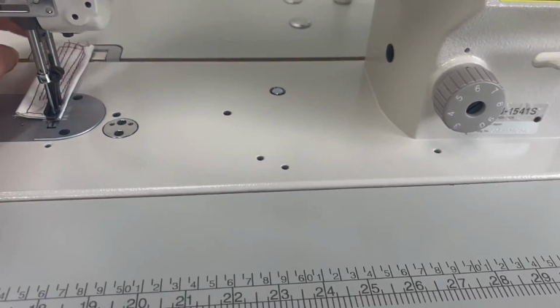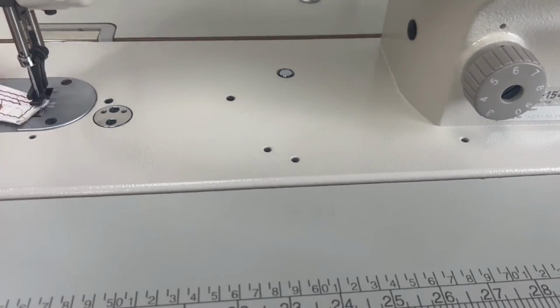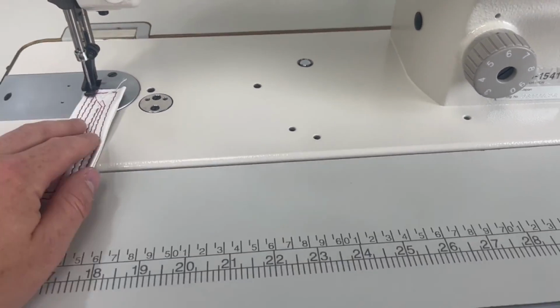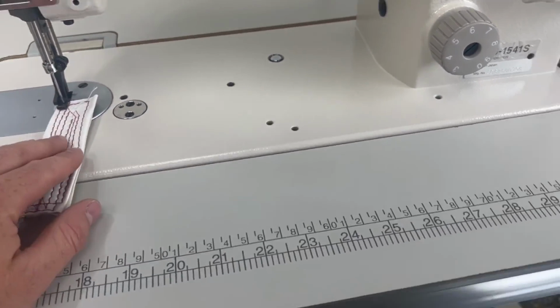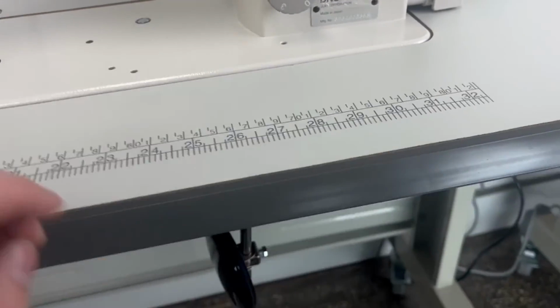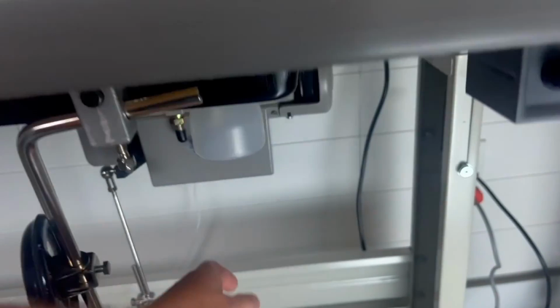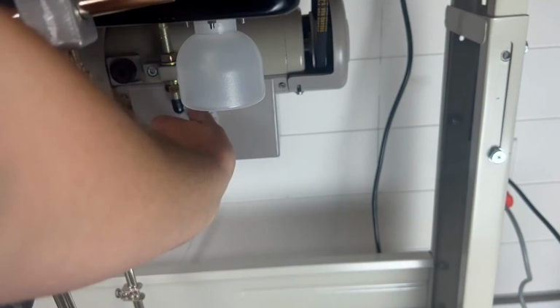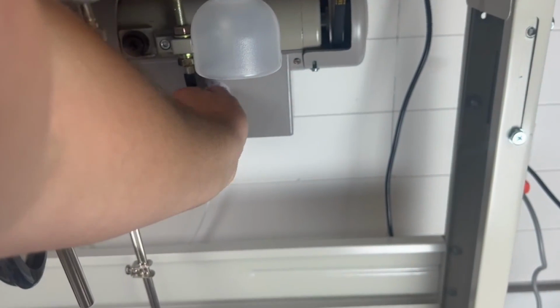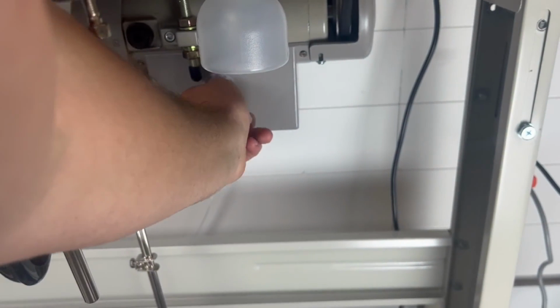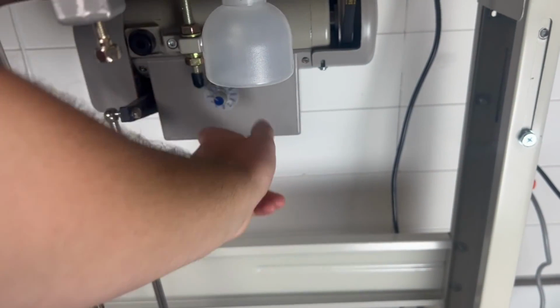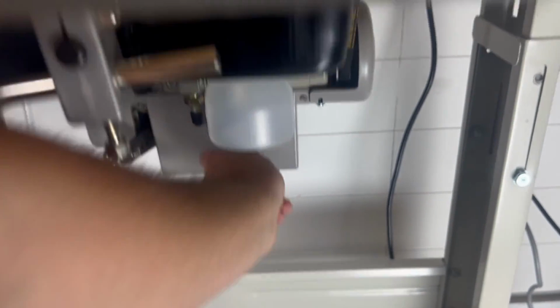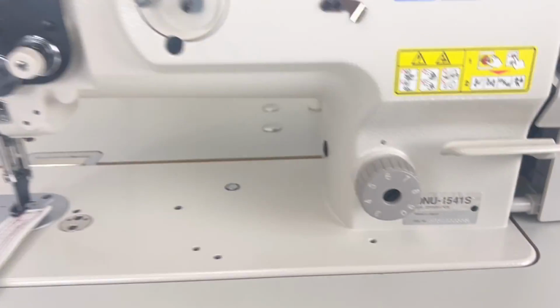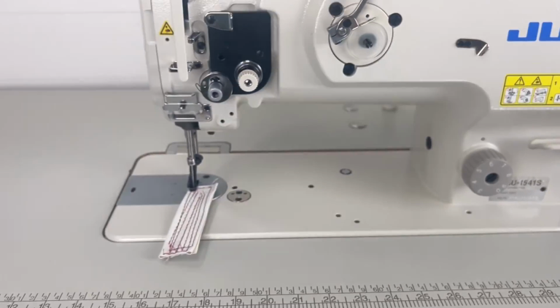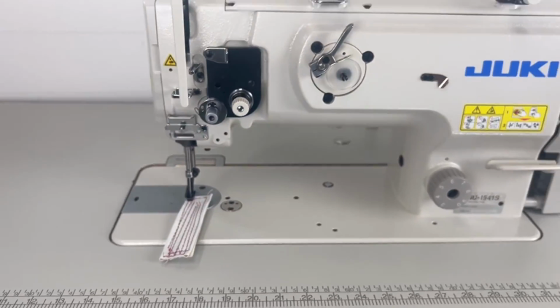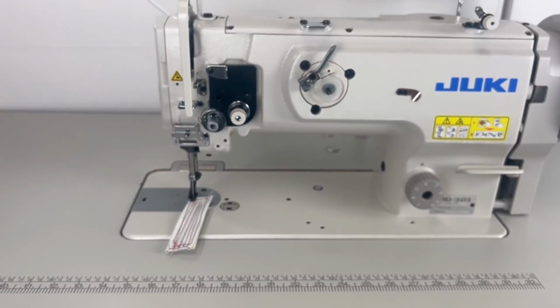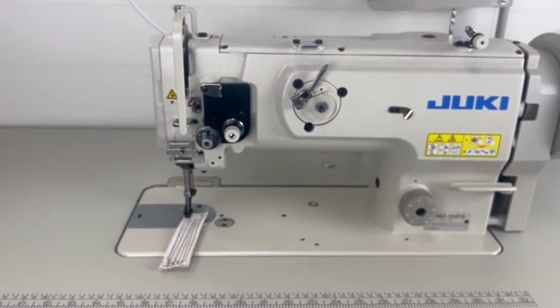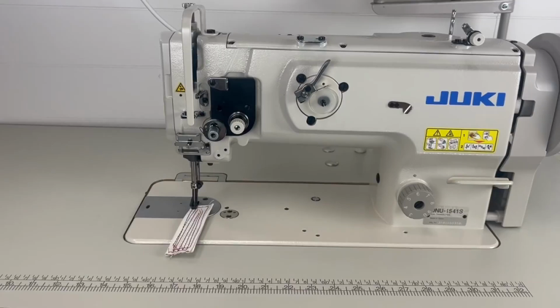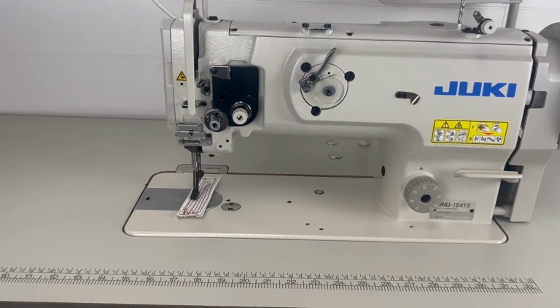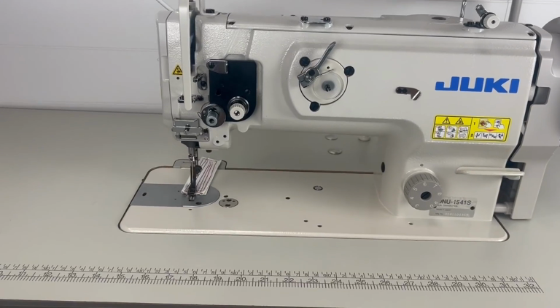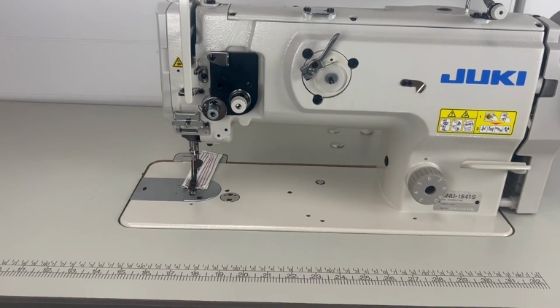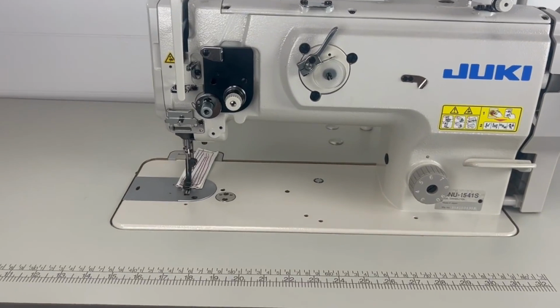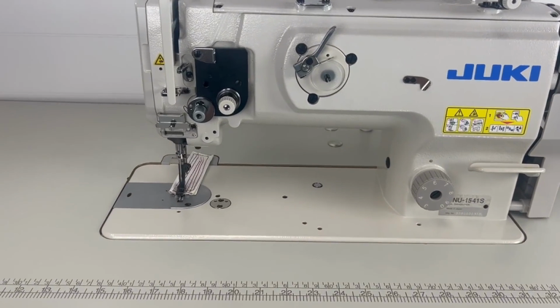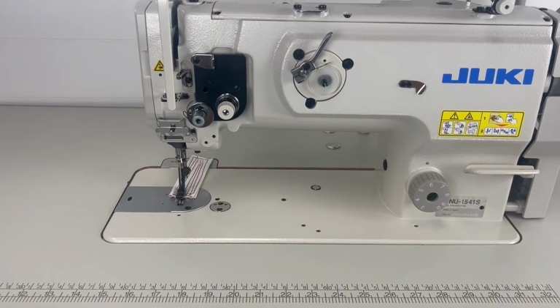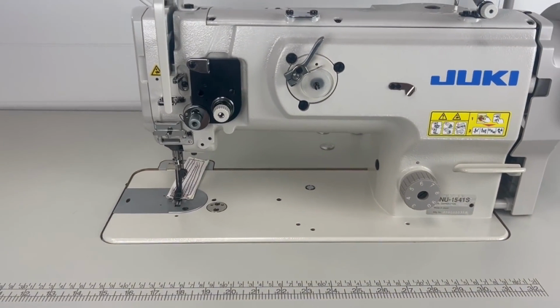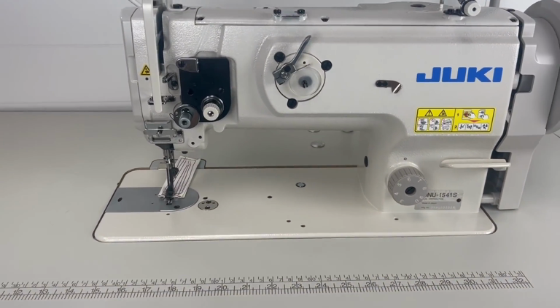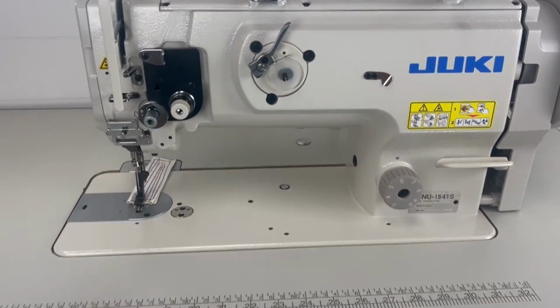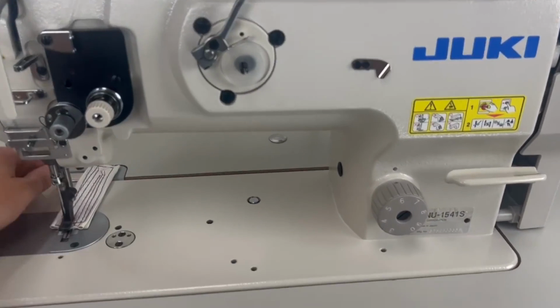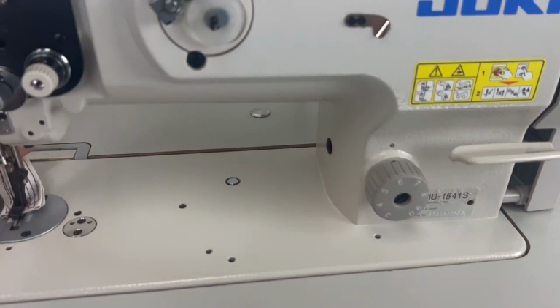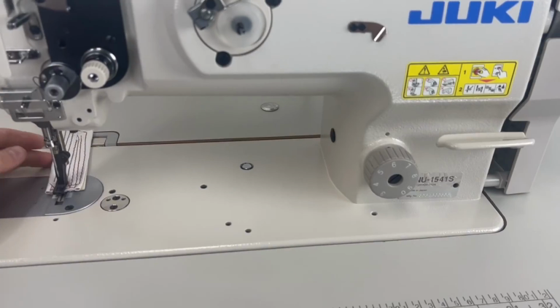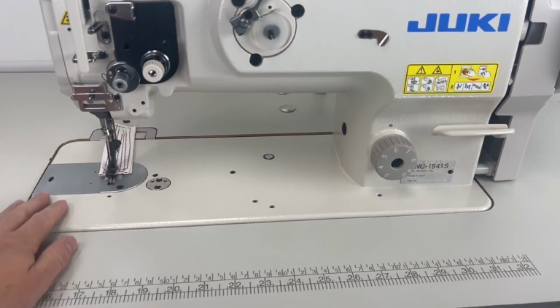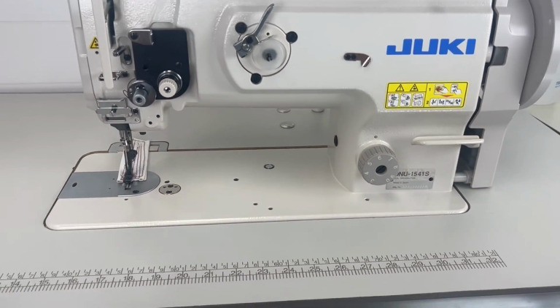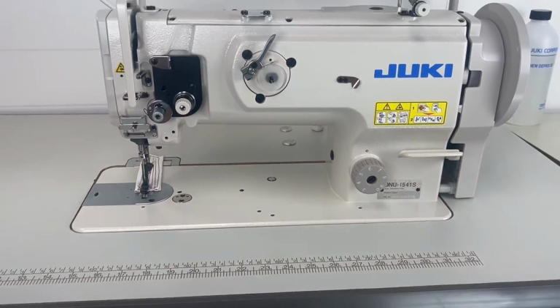Now let's show you the motor turned up all the way so you can see what kind of speeds to expect when you have this motor maxed out. It's extremely fast — I don't think anybody would ever sew at that speed, but who knows, I'm sure somebody out there does.